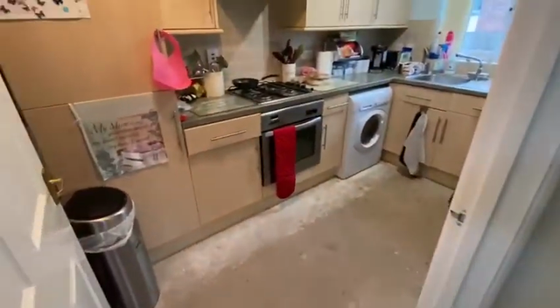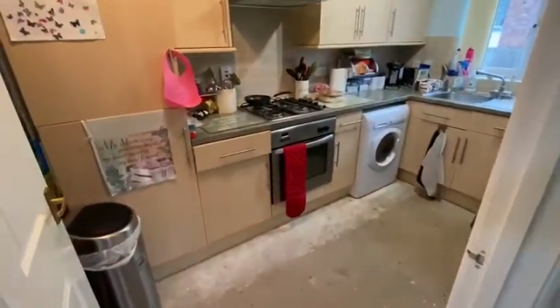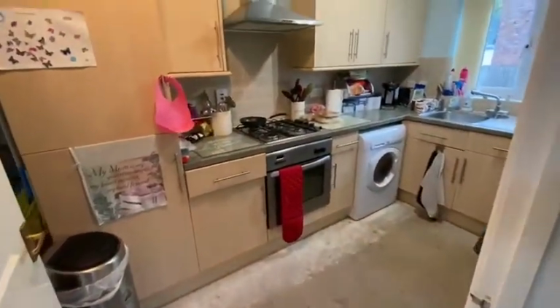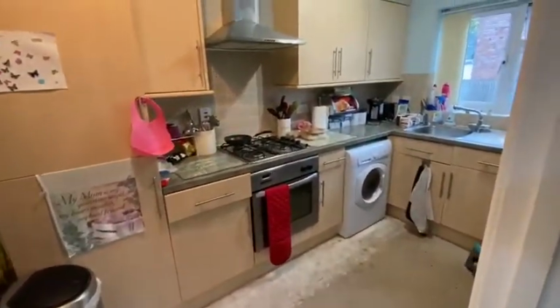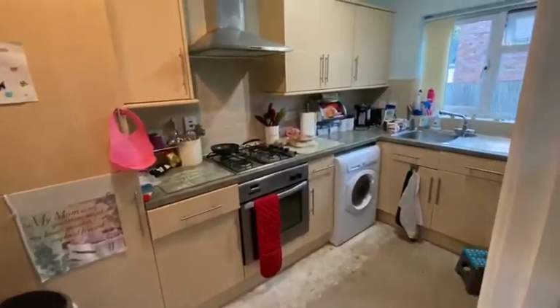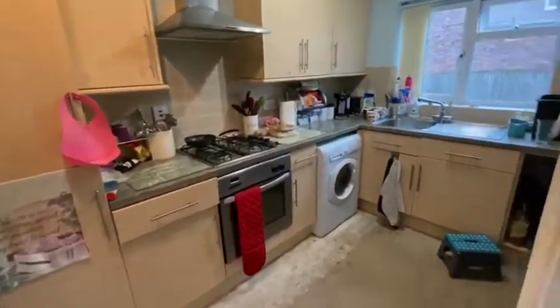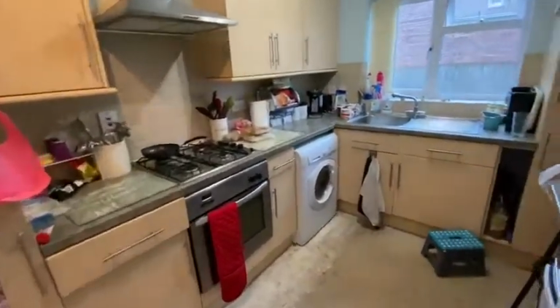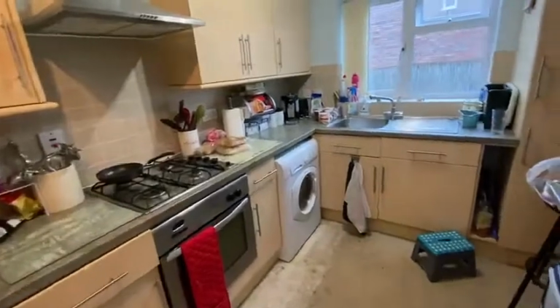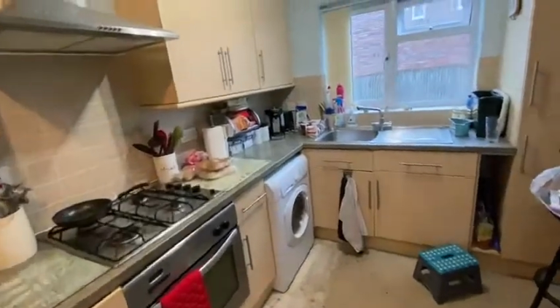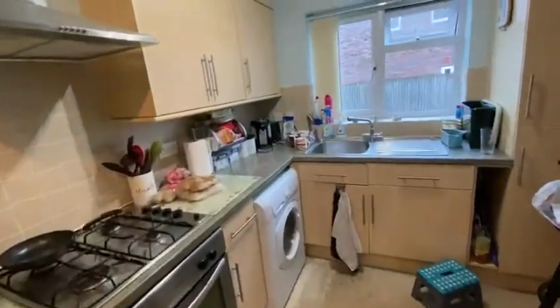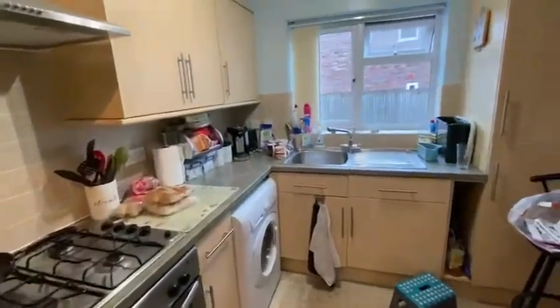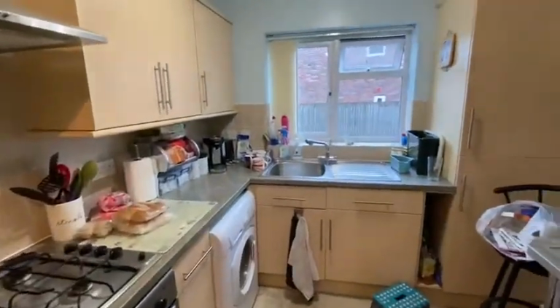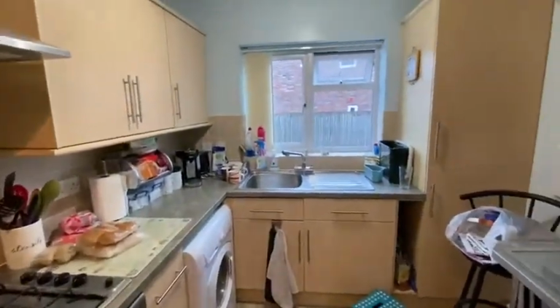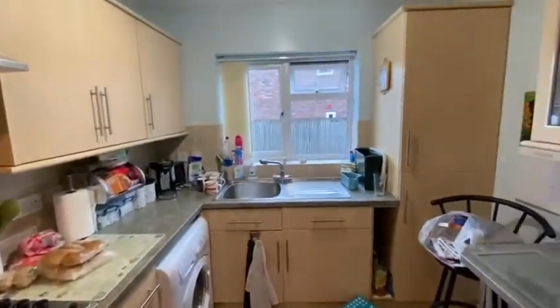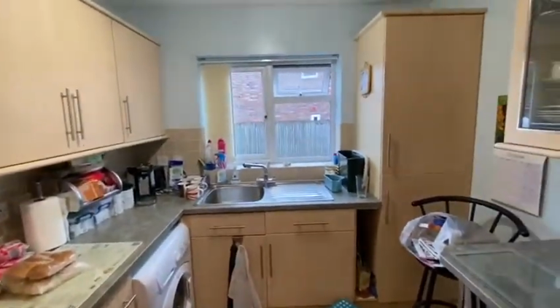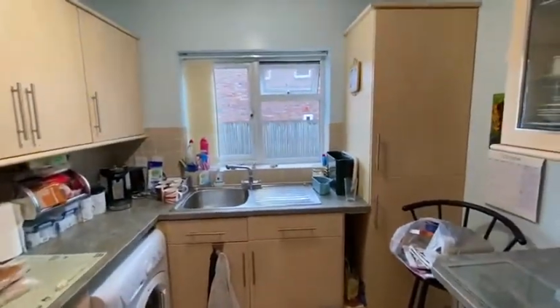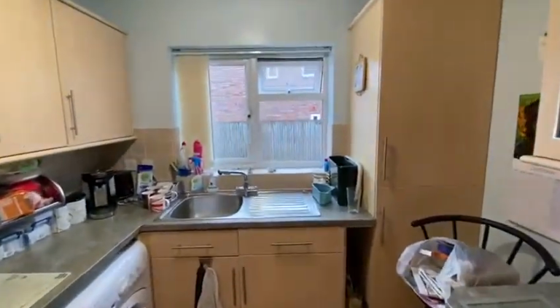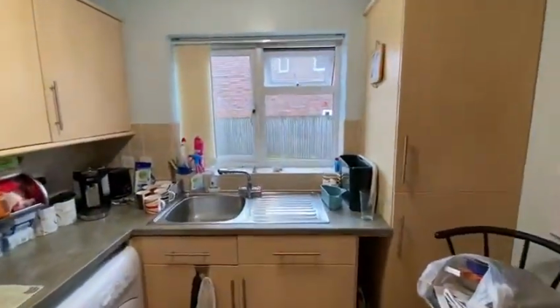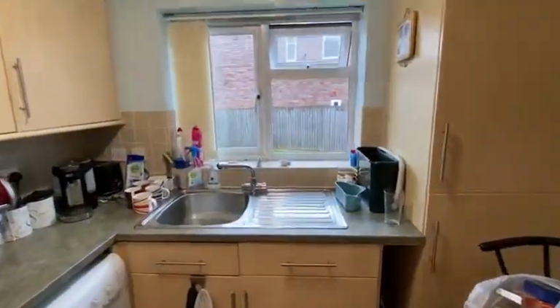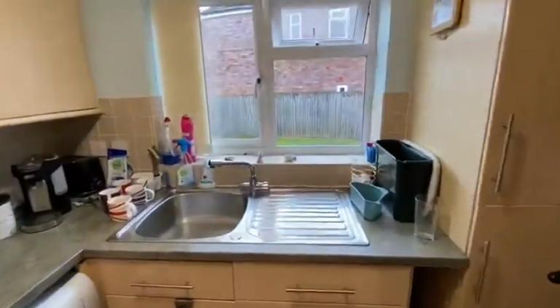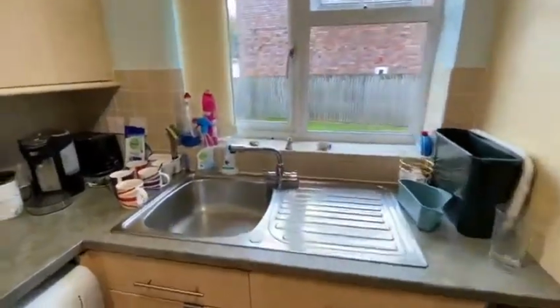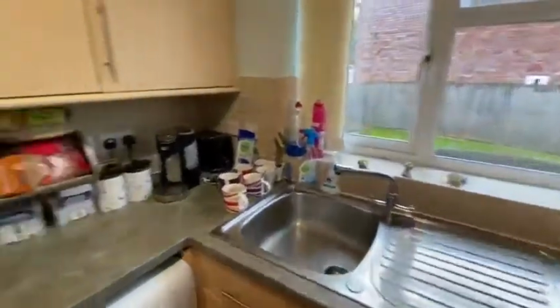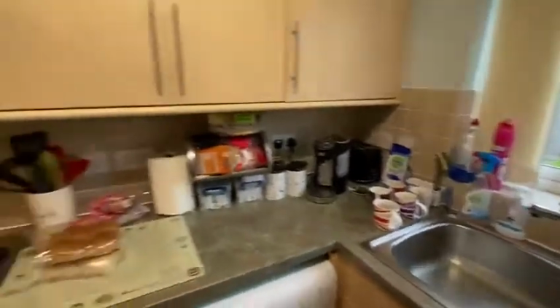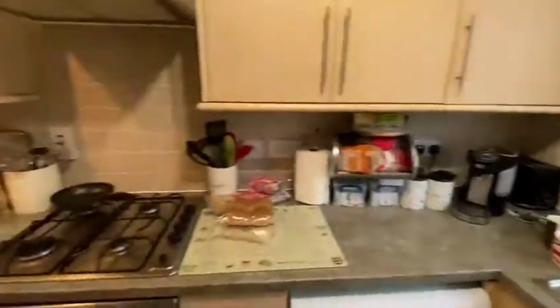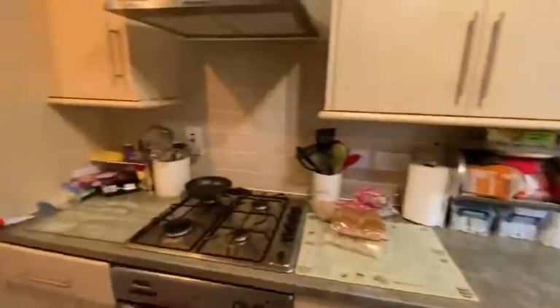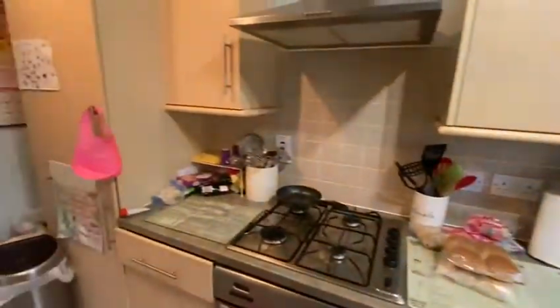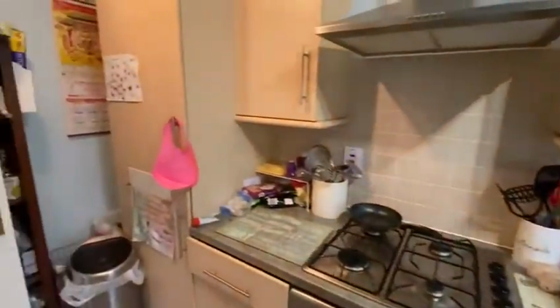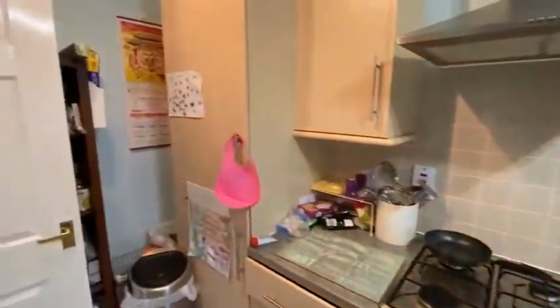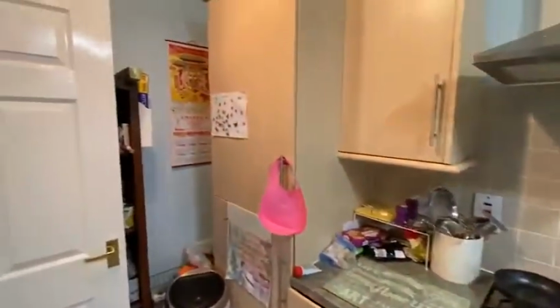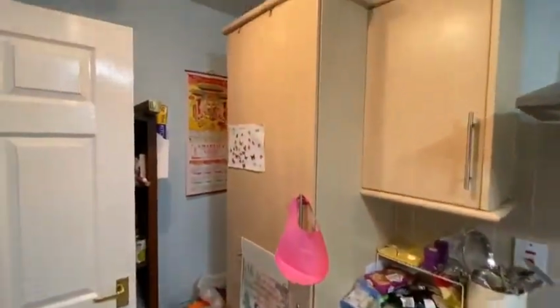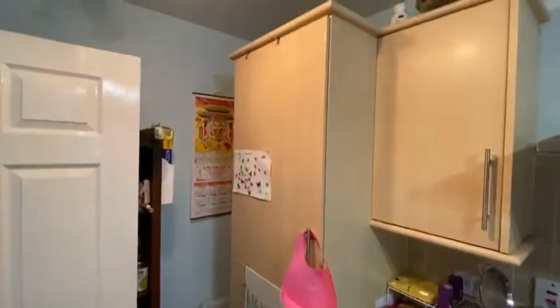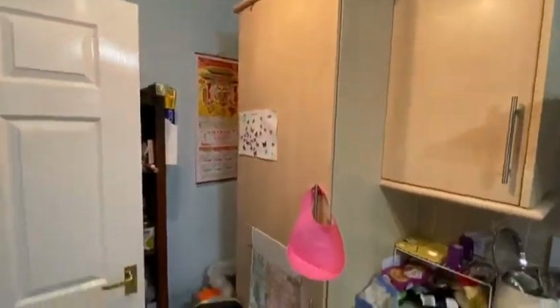Fitted kitchen here. It's getting a new floor fitted. Built-in fridge freezer.